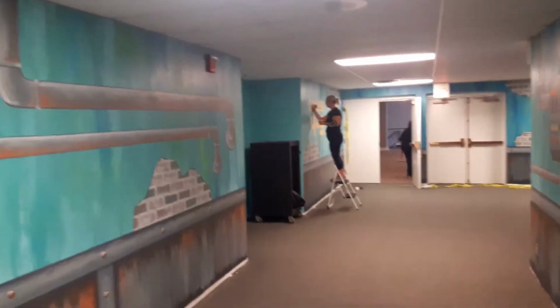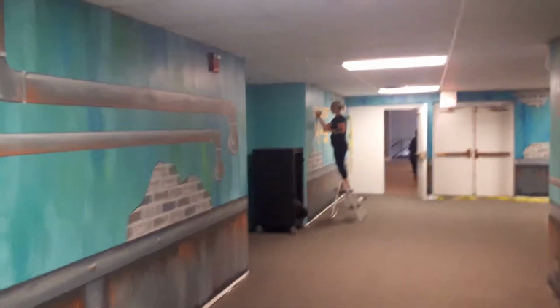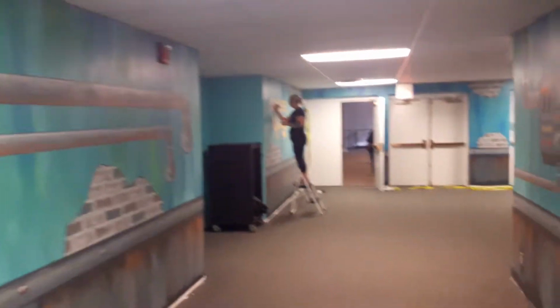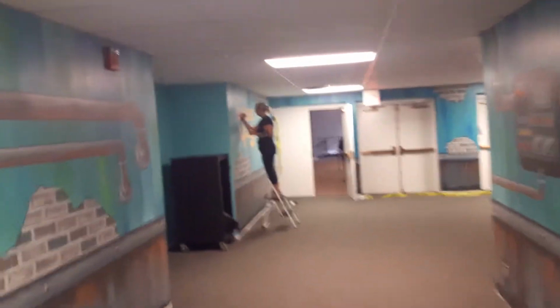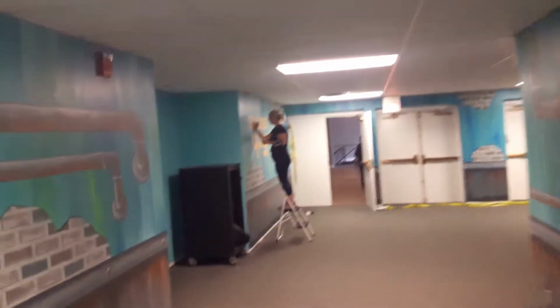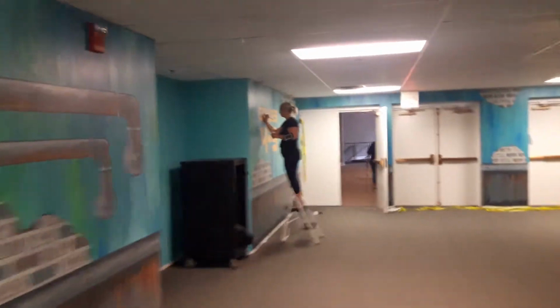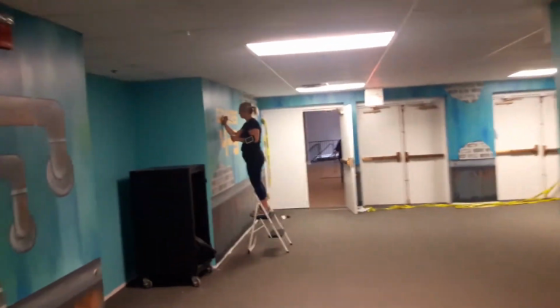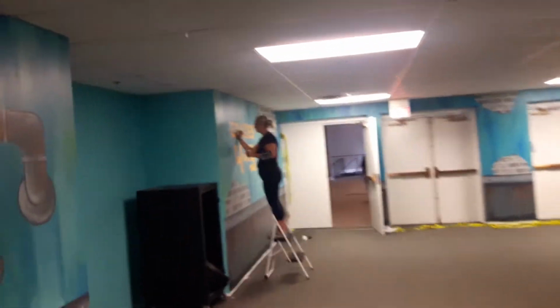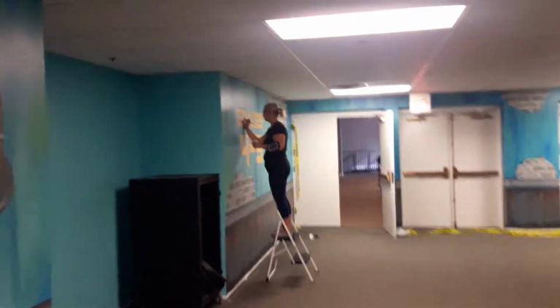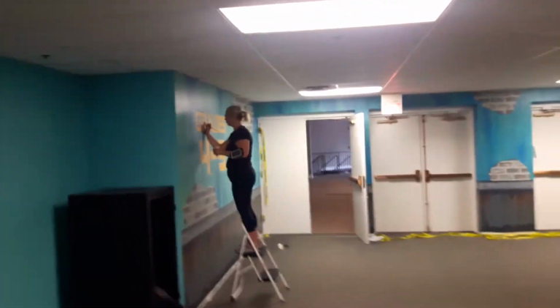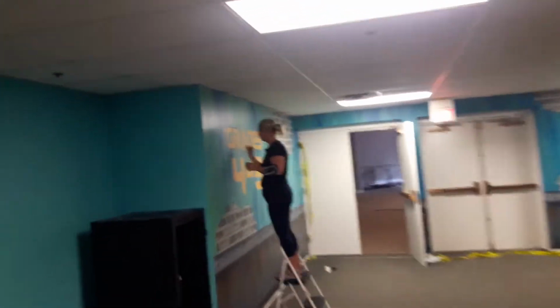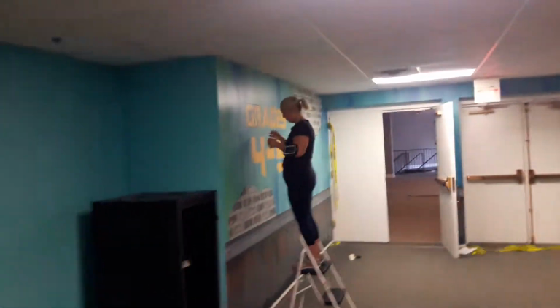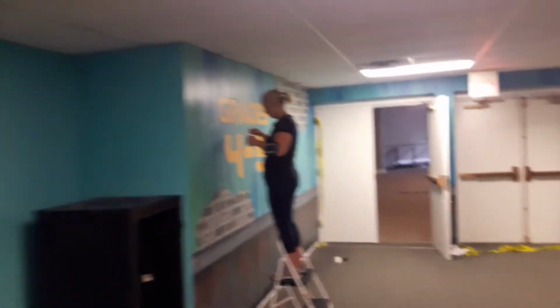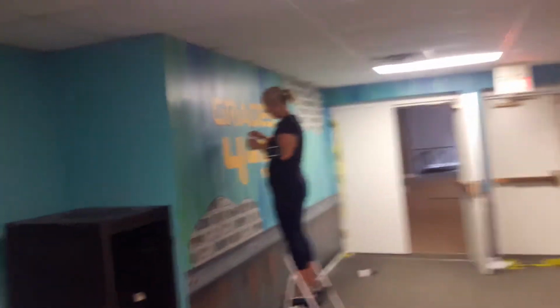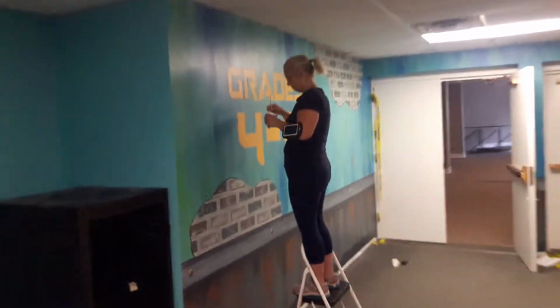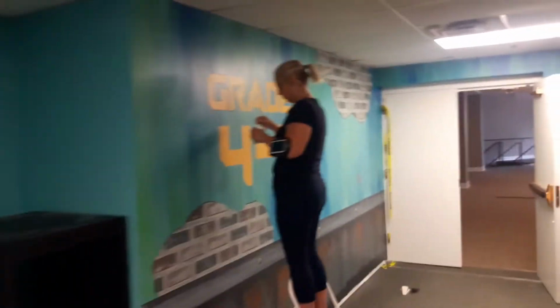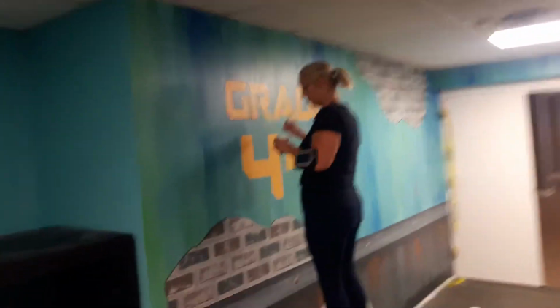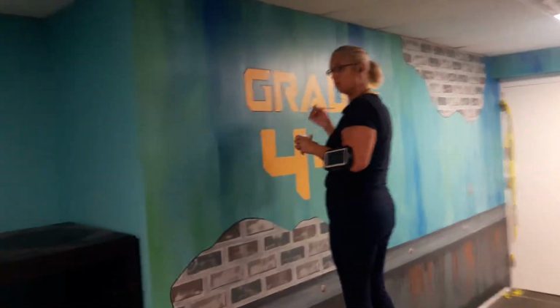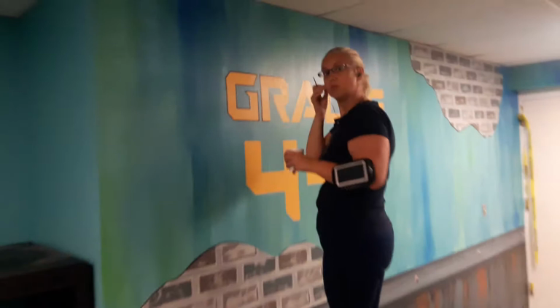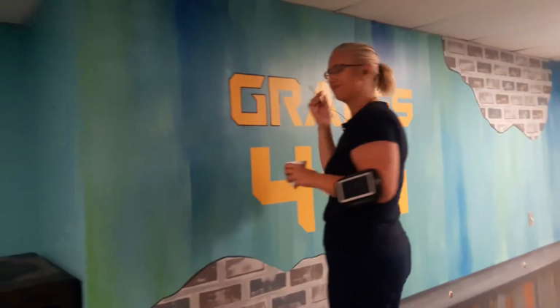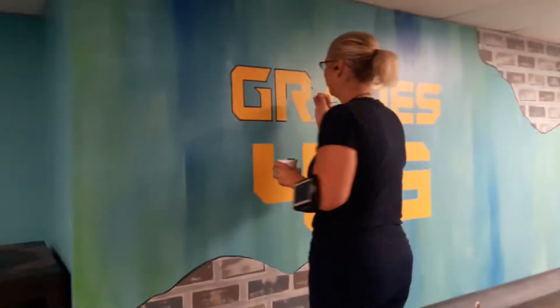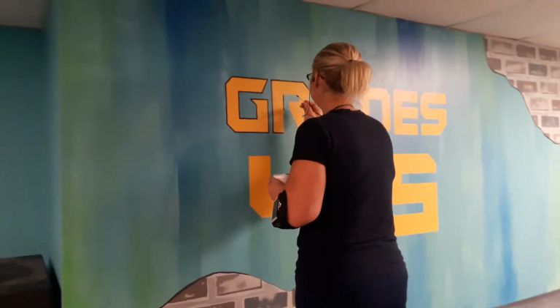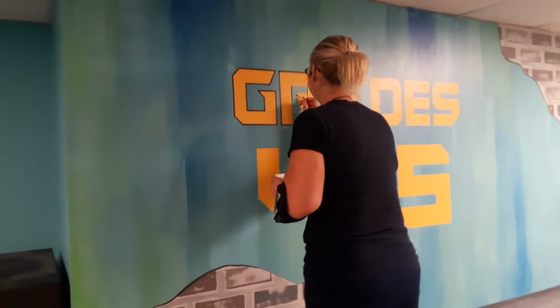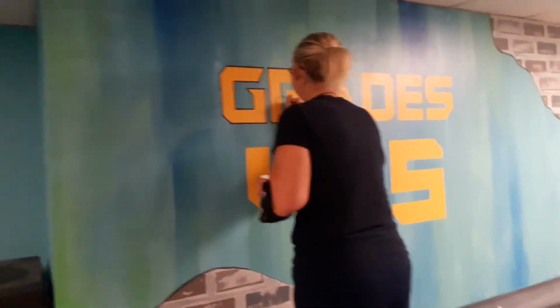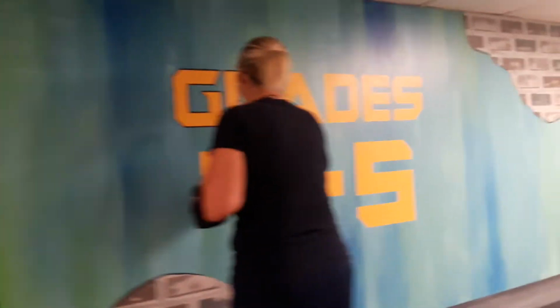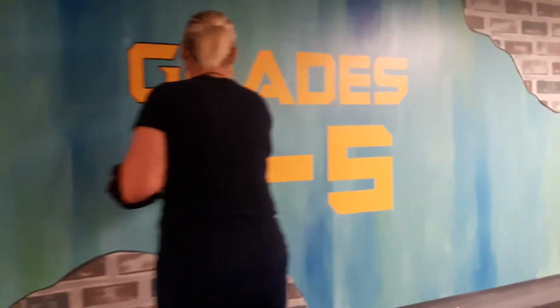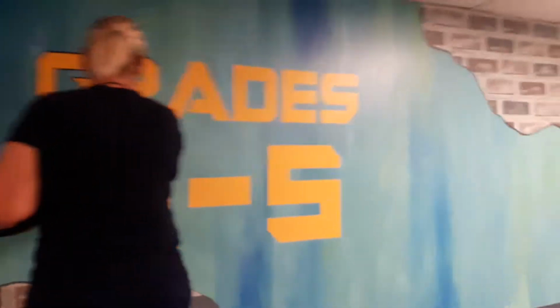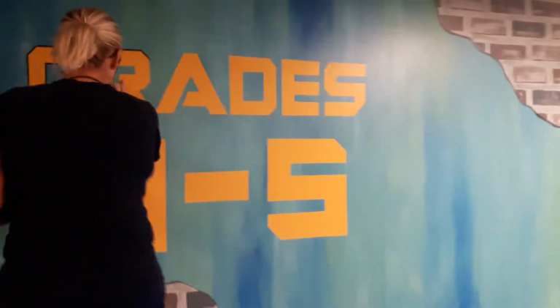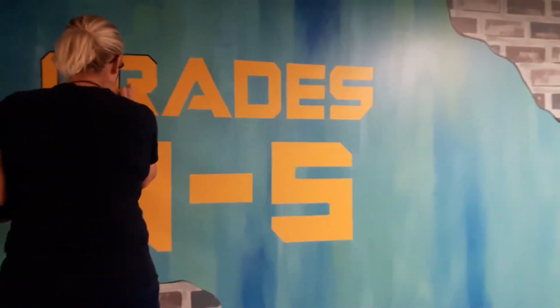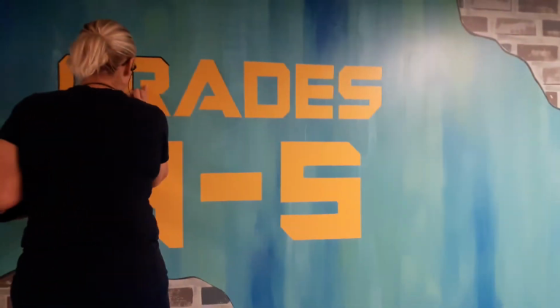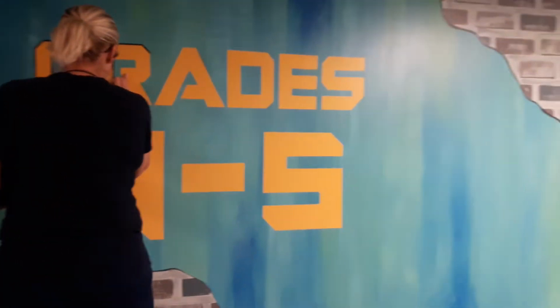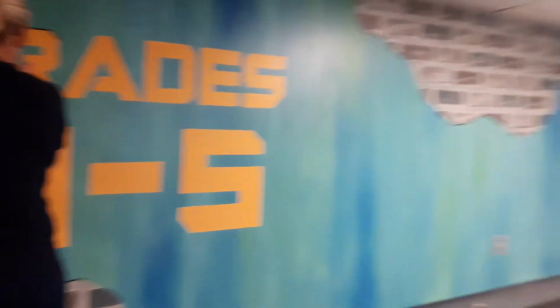This is Katie Tucker — she's in the group, she's a mural artist as well, working on some outlines. She's been a huge help on this whole project.